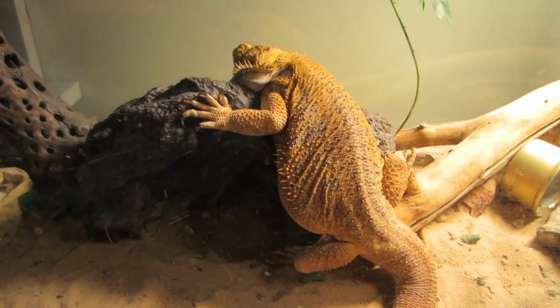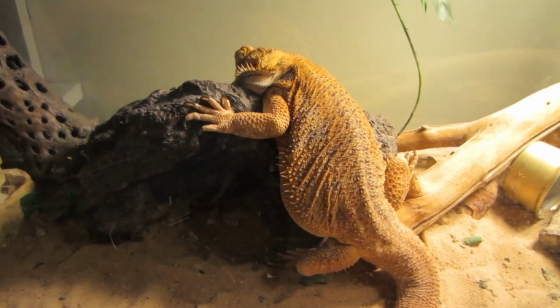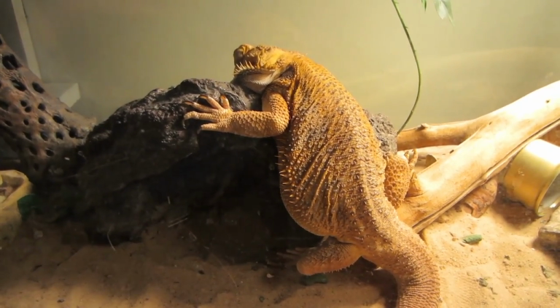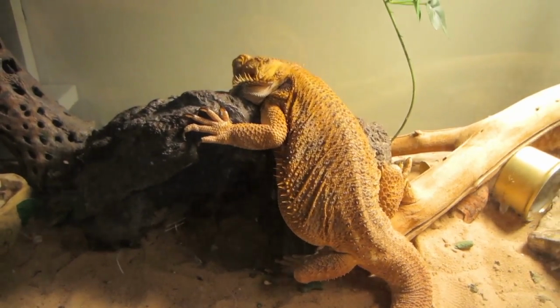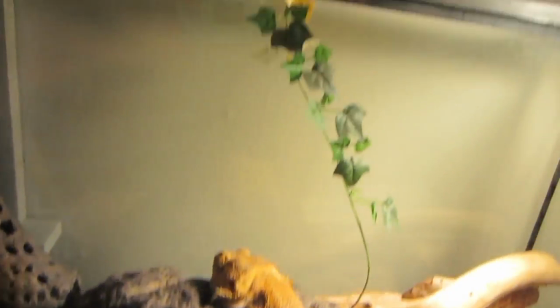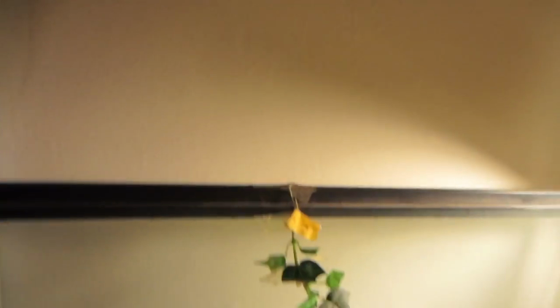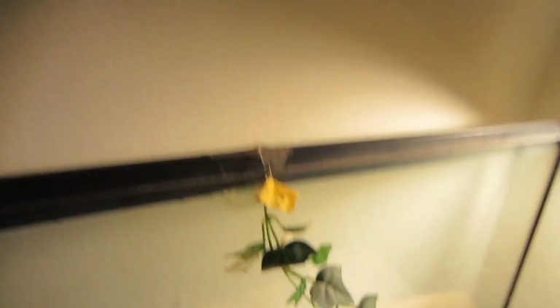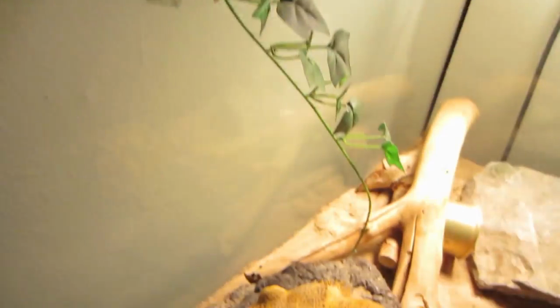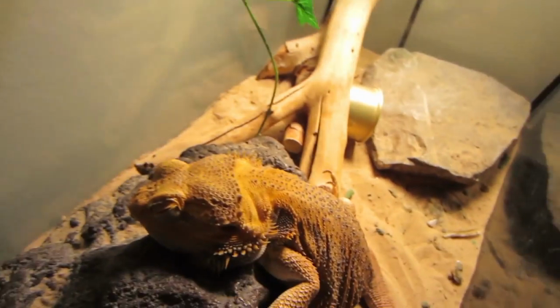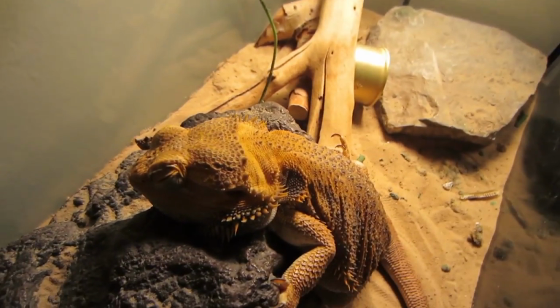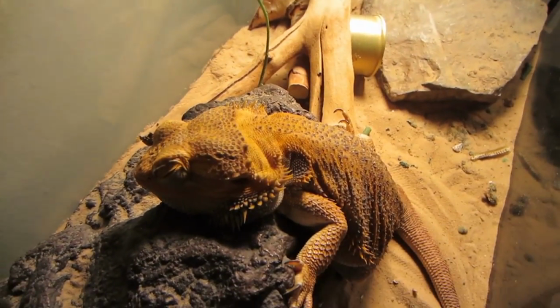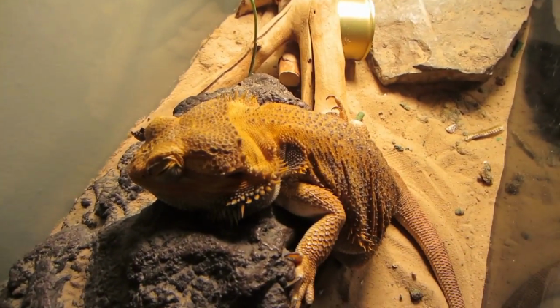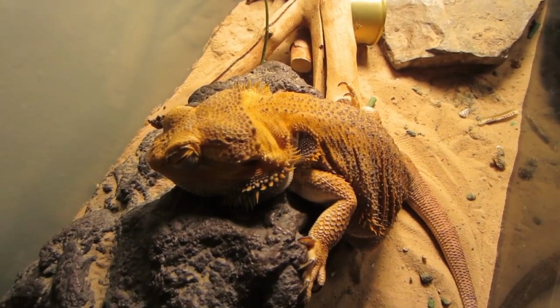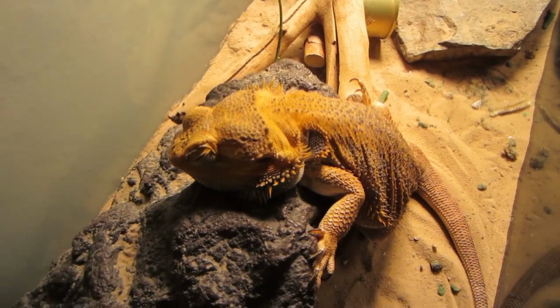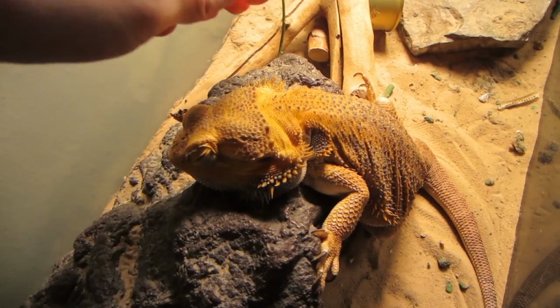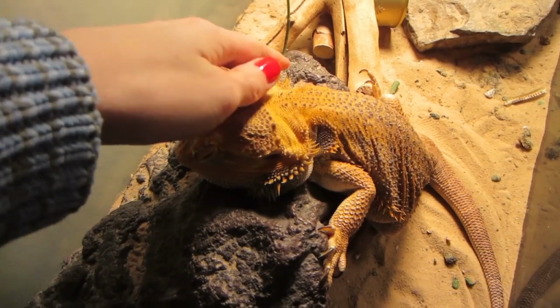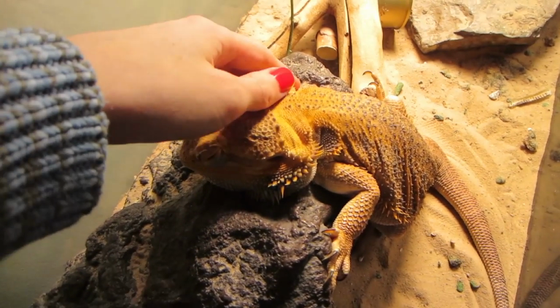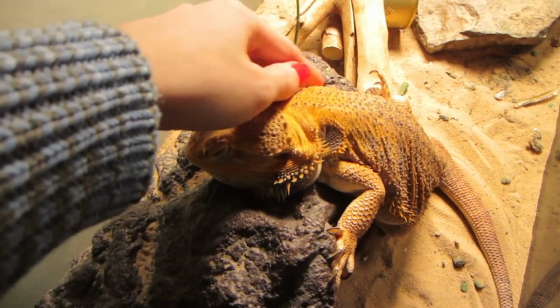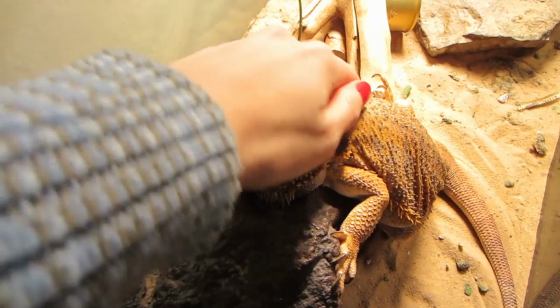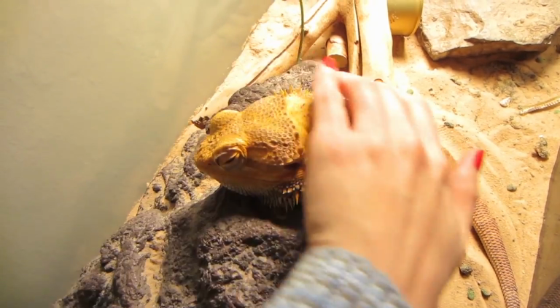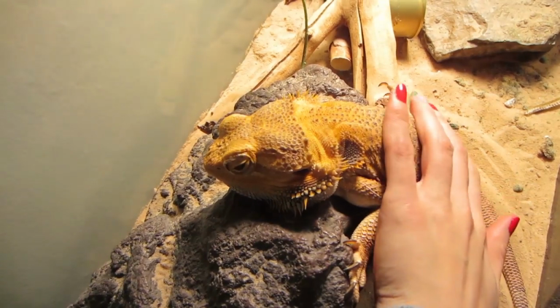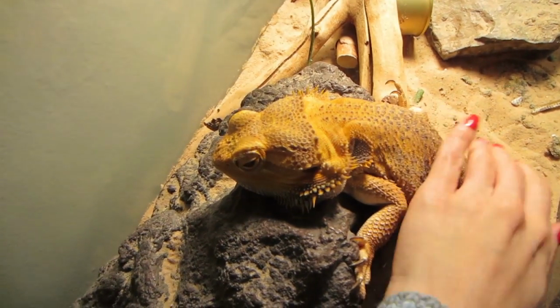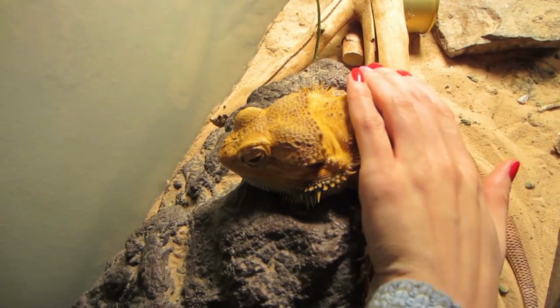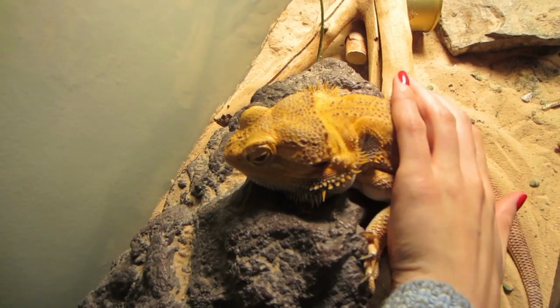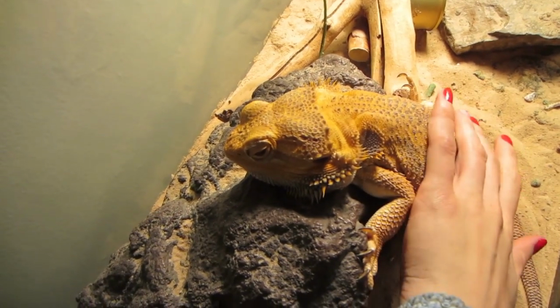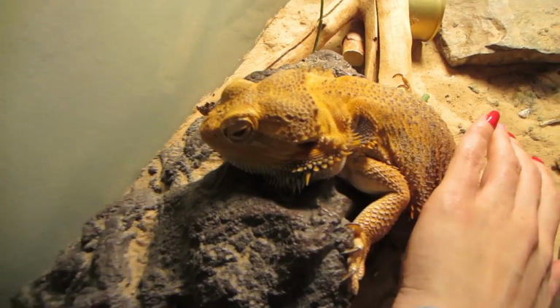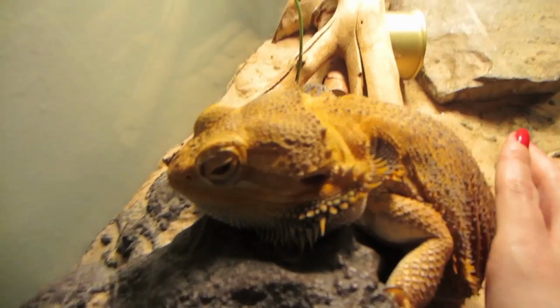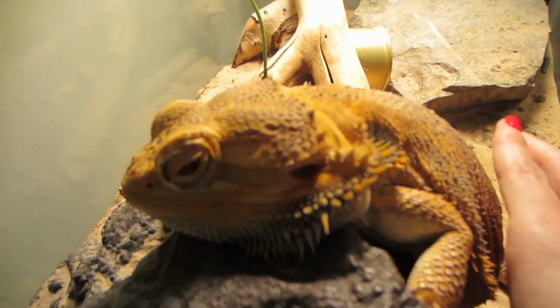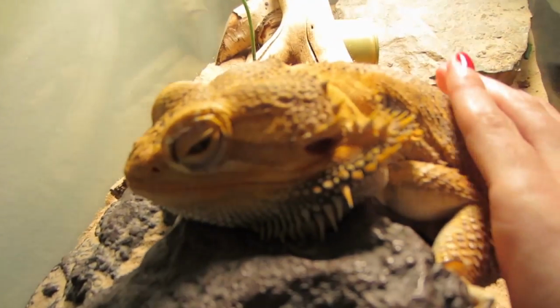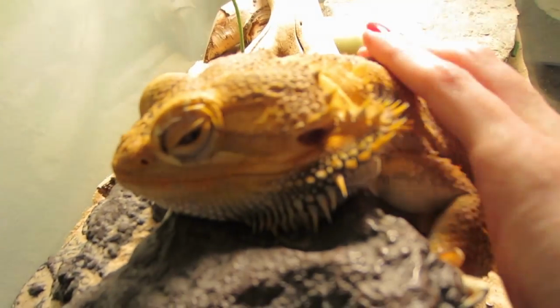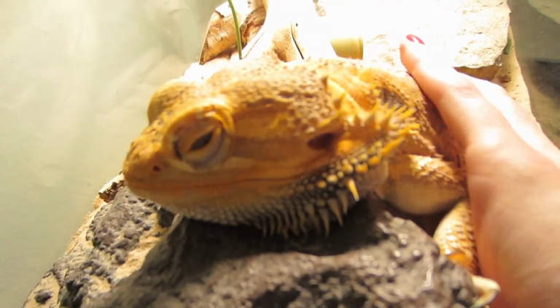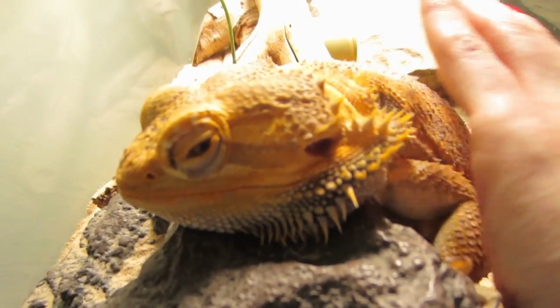So this is Leo. We'll get kind of close. He's super tired right now because it's his sleepy time. He's a bearded dragon. Say hi Leo.